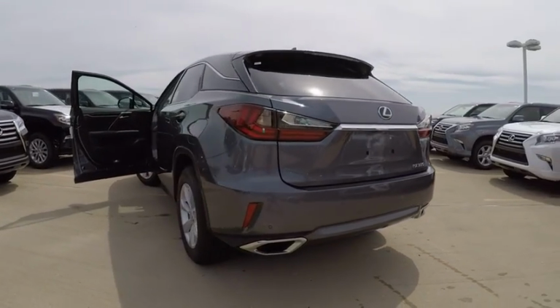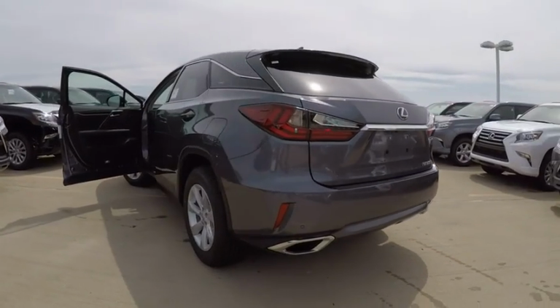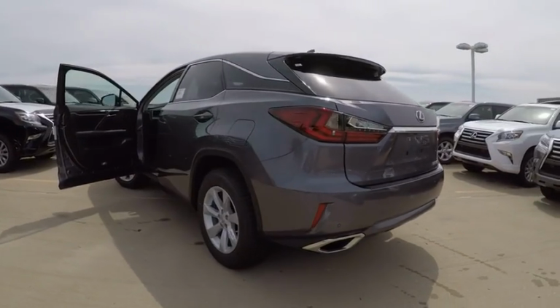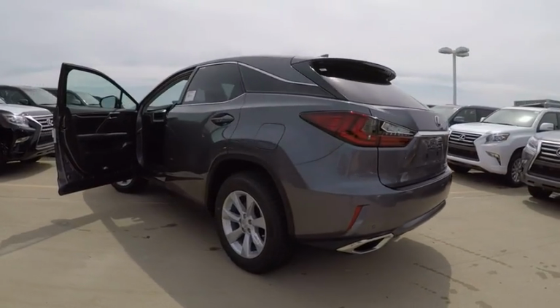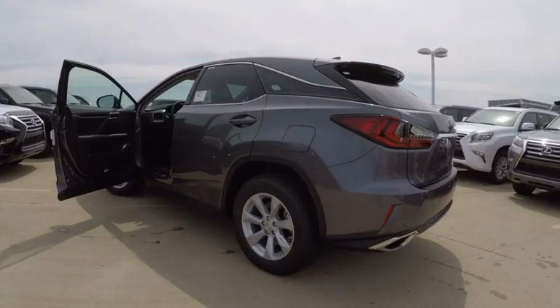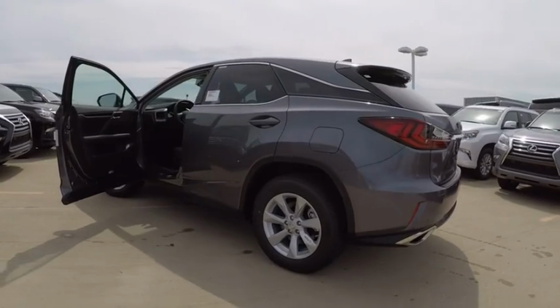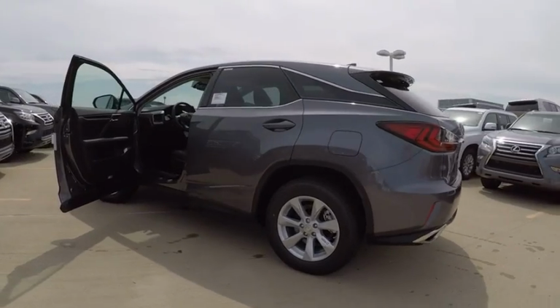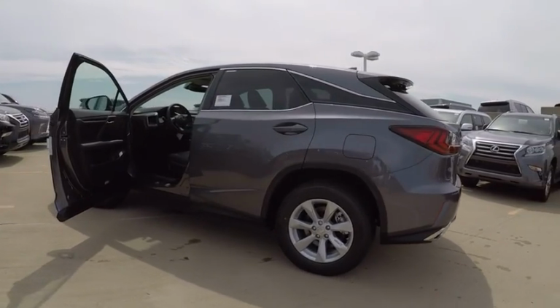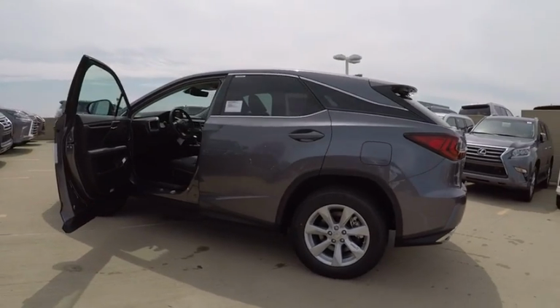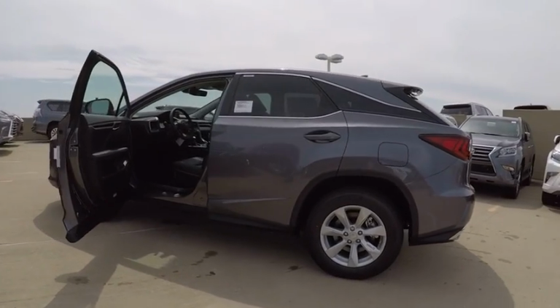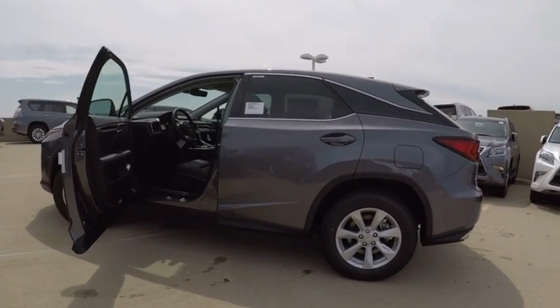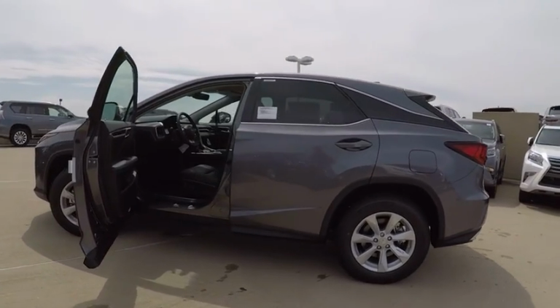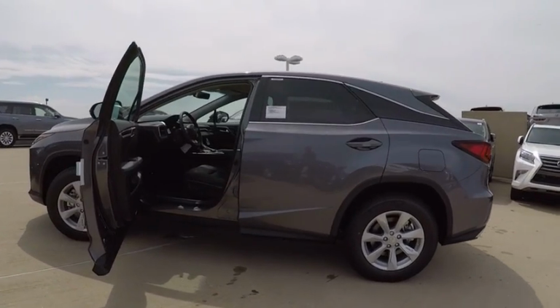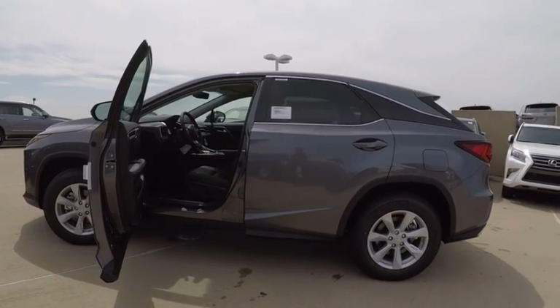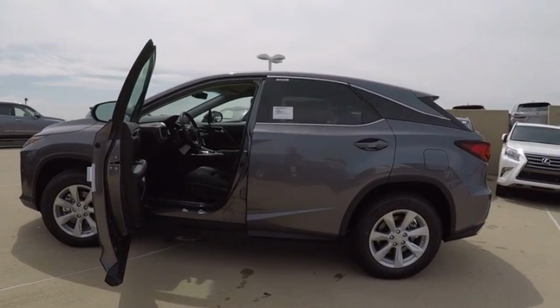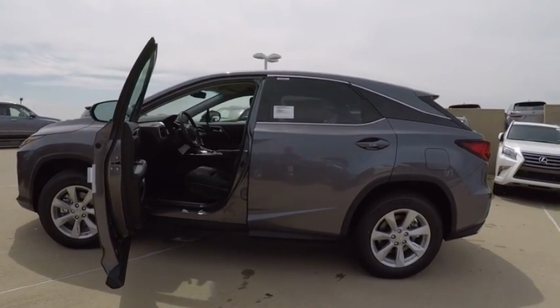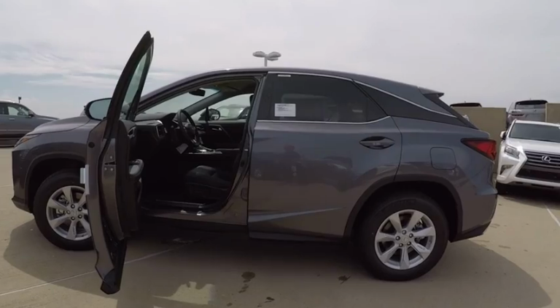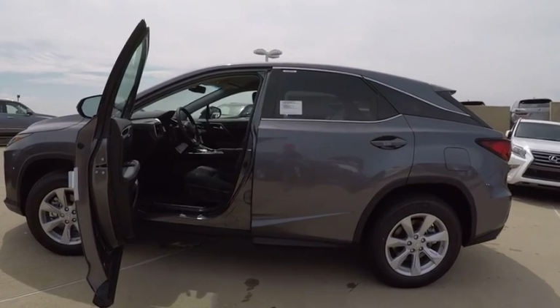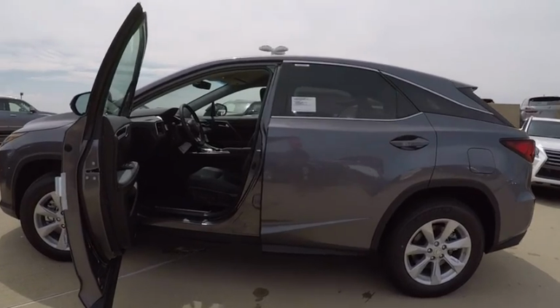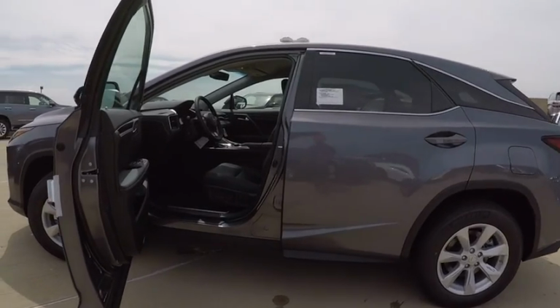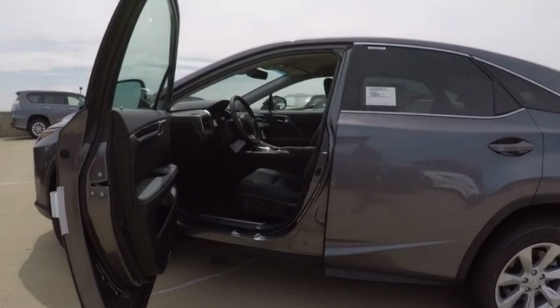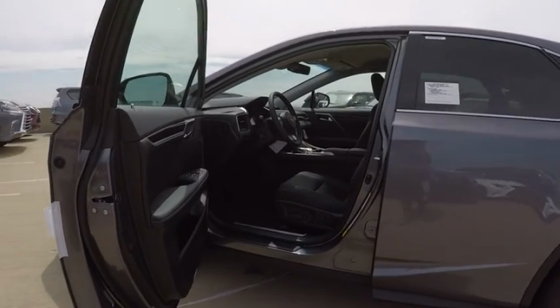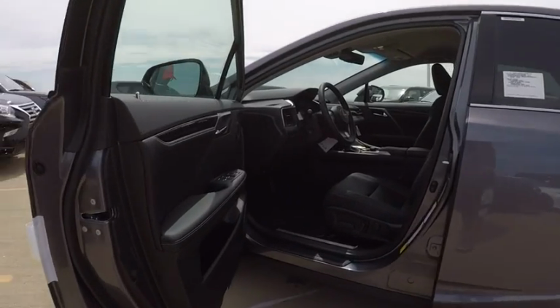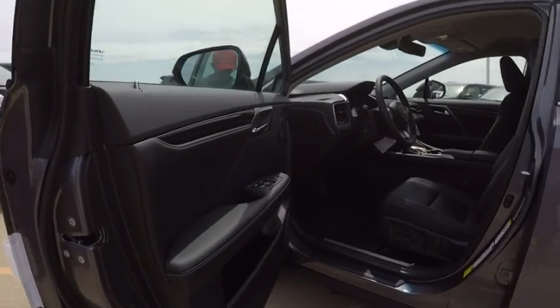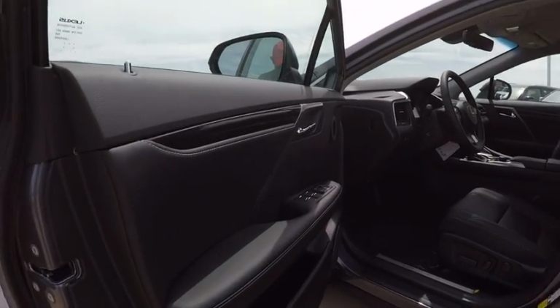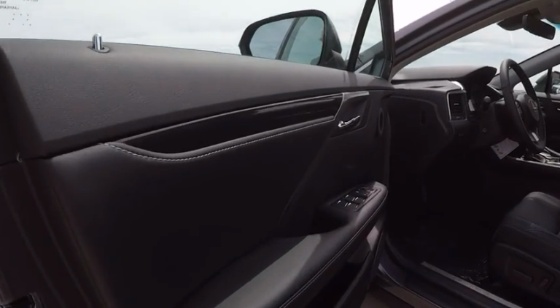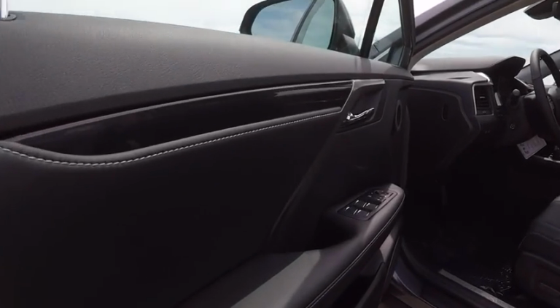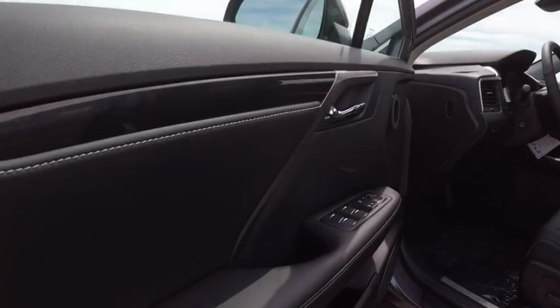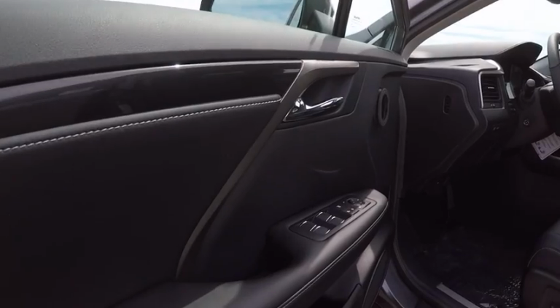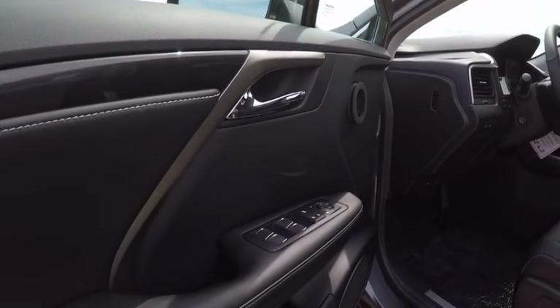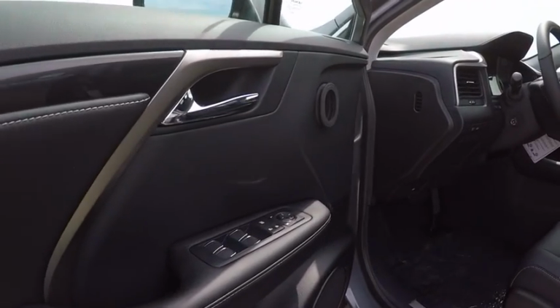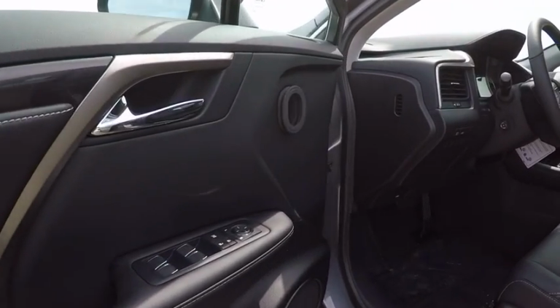Here are some of this vehicle's great options: Stability Control, Traction Control, Trip Computer, Child Safety Locks, Clock, Power Brakes, Compass, Electronic Brake Force Distribution, Tachometer, Cargo Area Light.